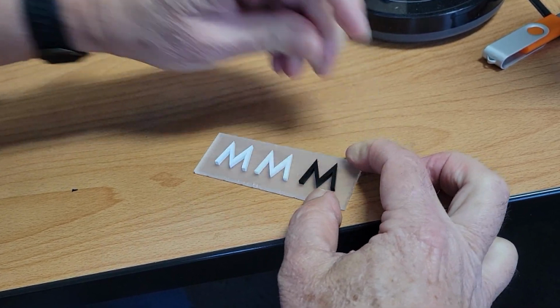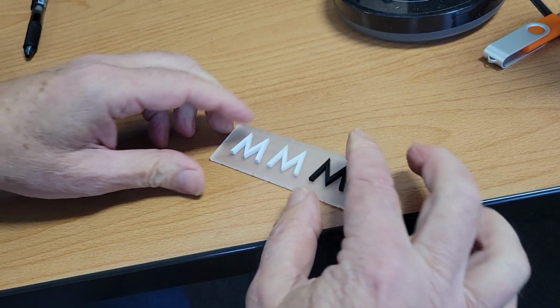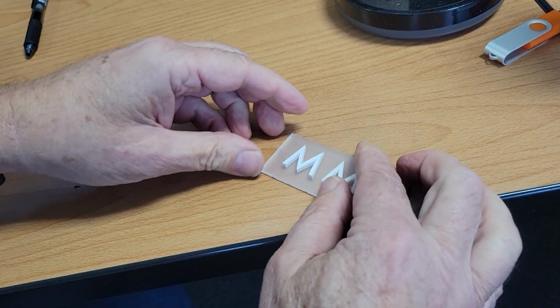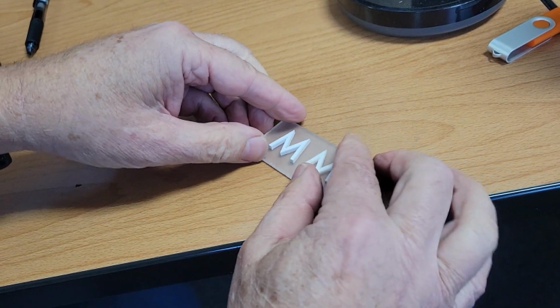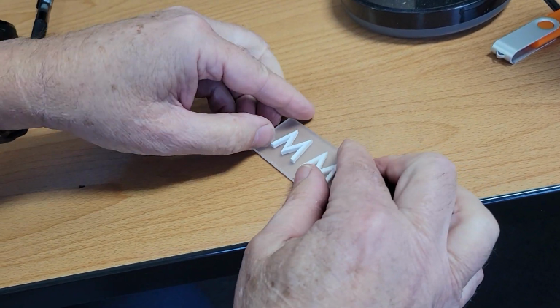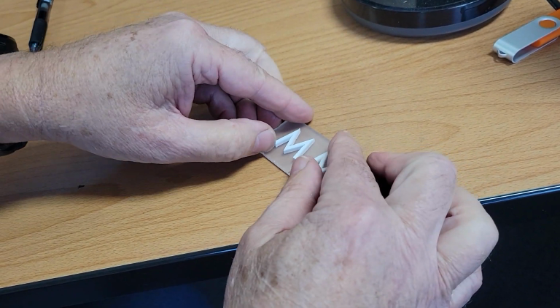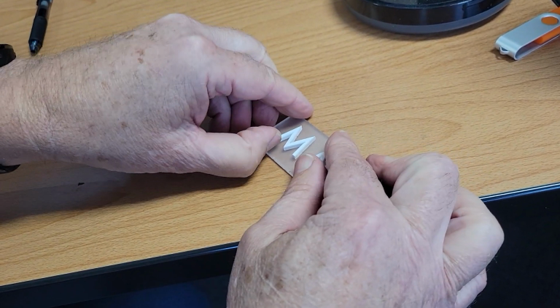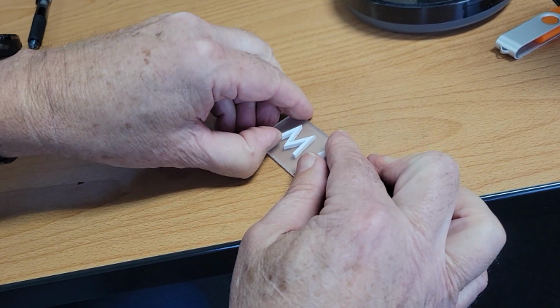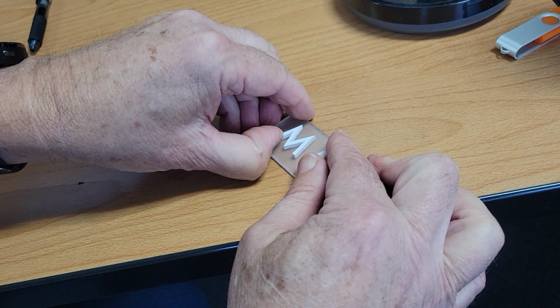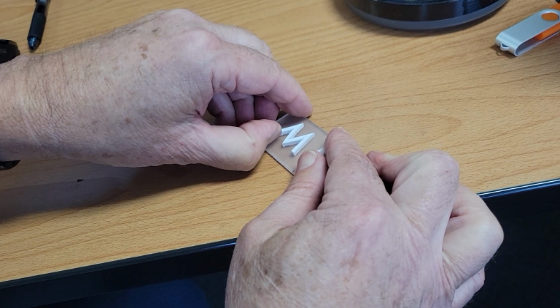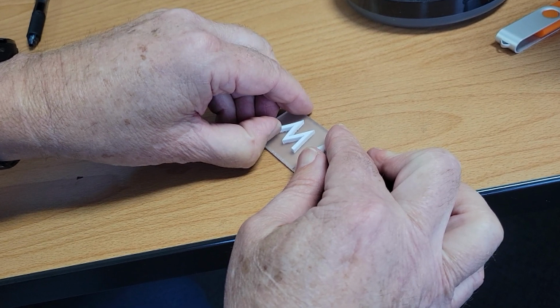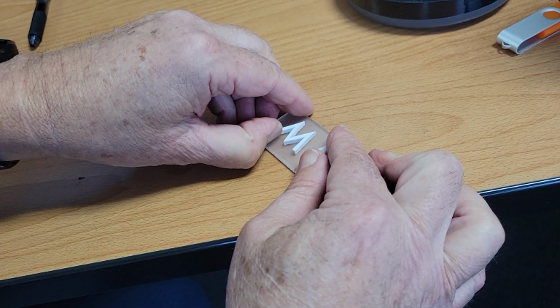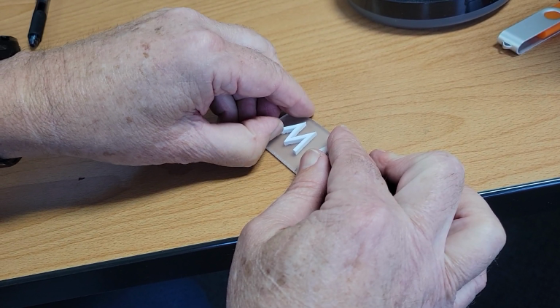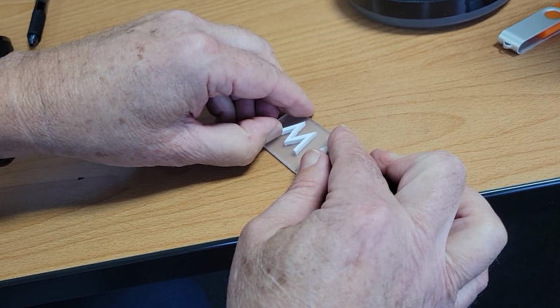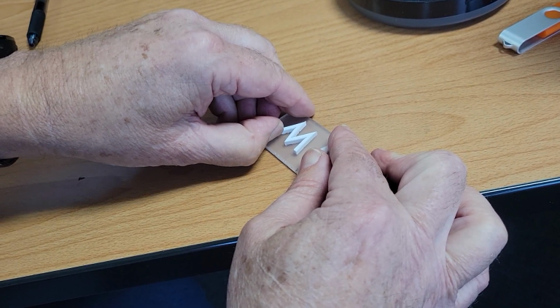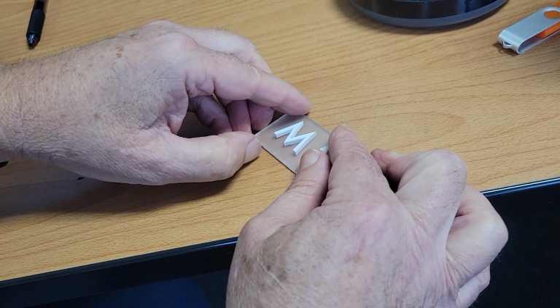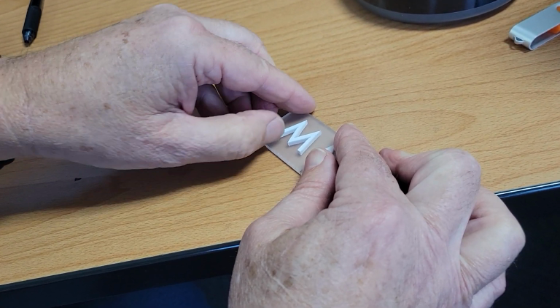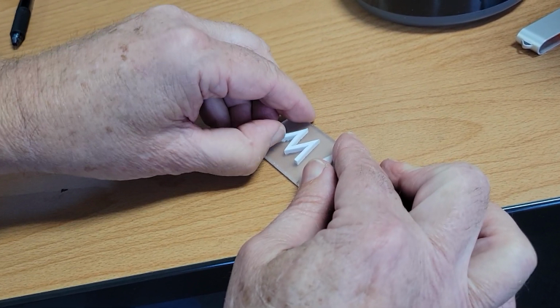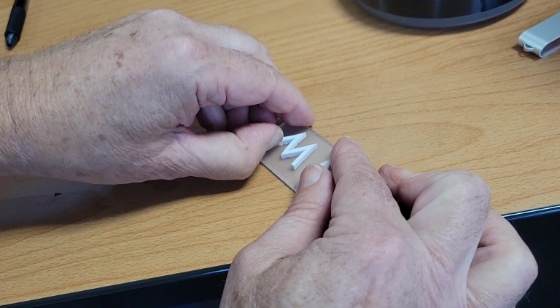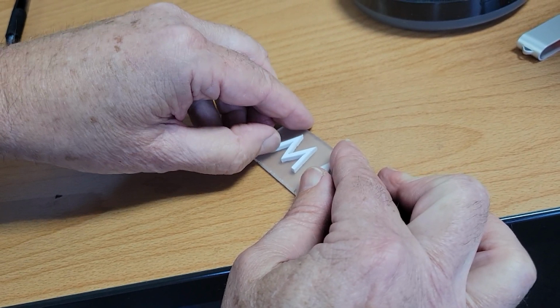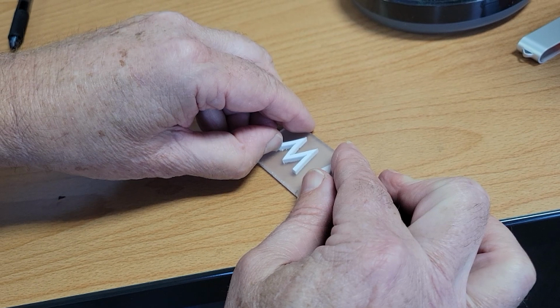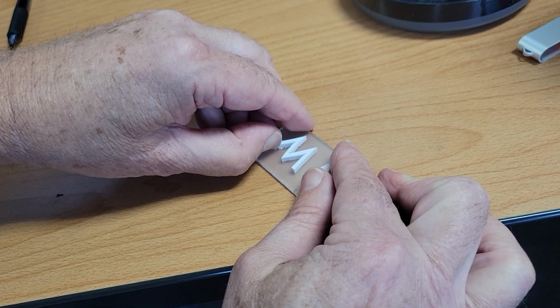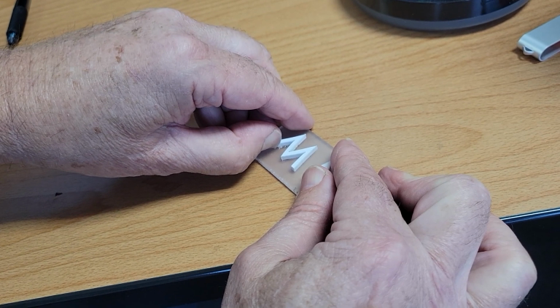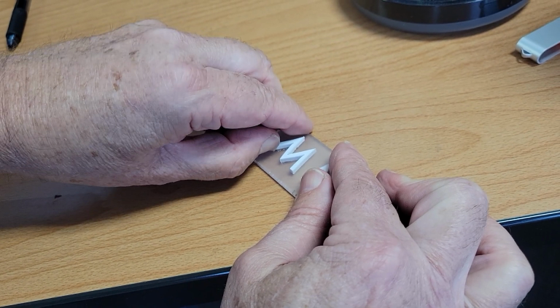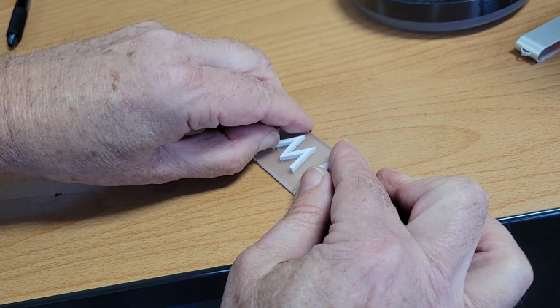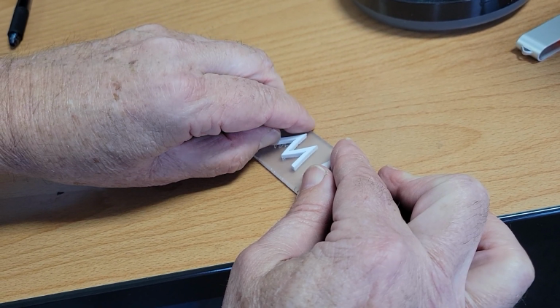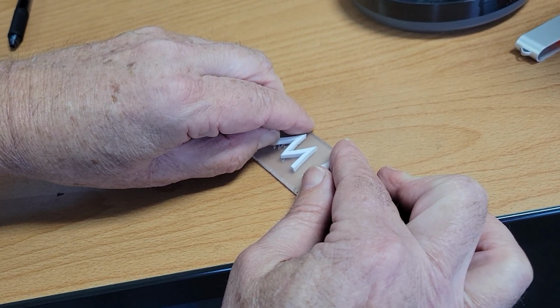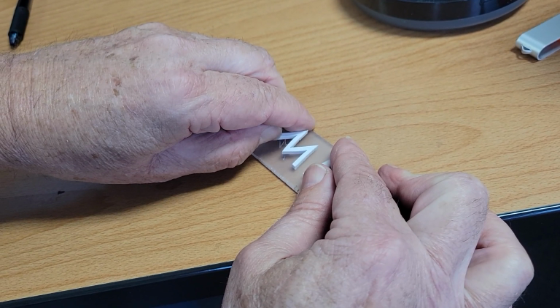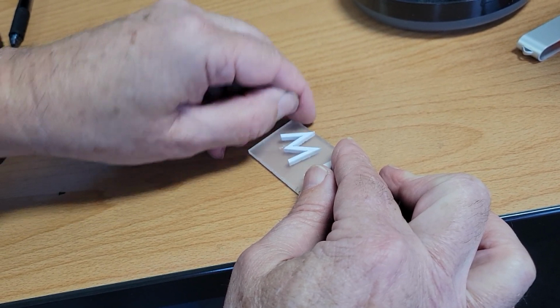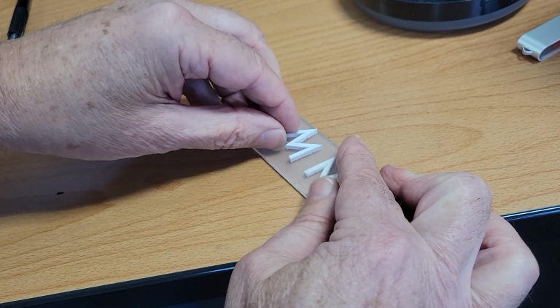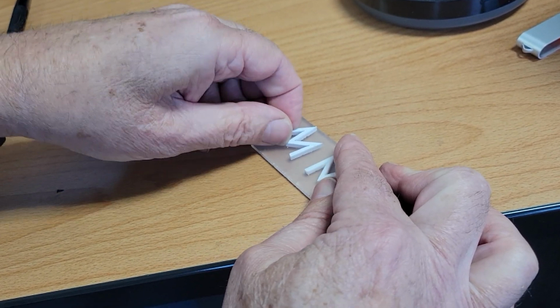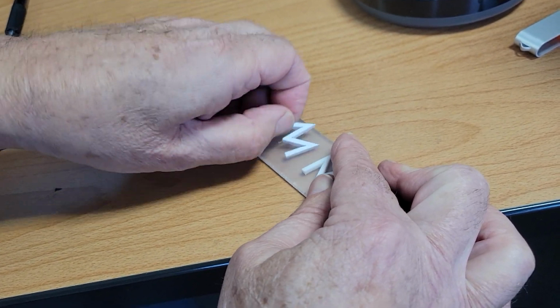Now let's see if they'll move just by pushing them sideways. This adhesive is still kind of showing under there, and I can get it off.